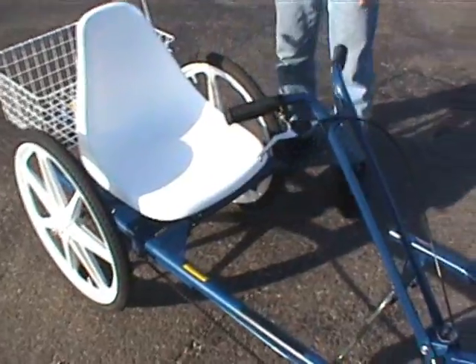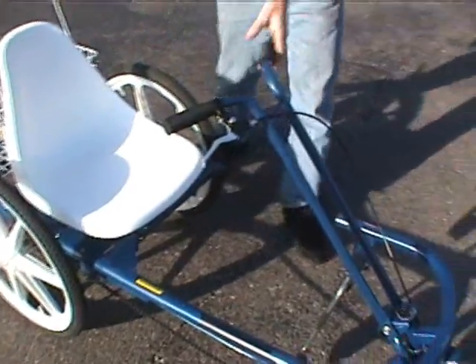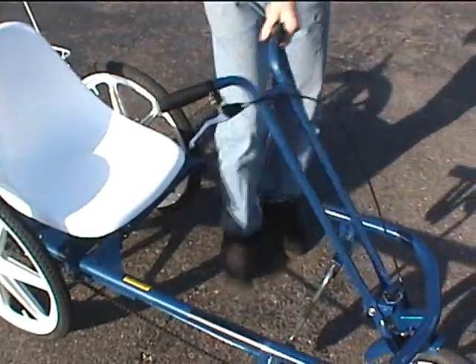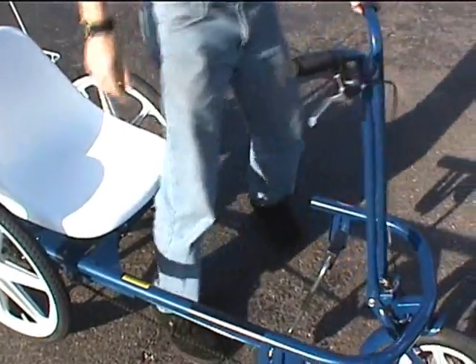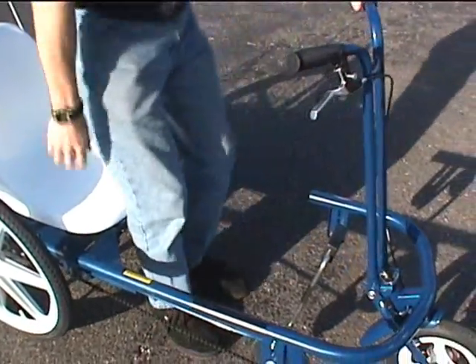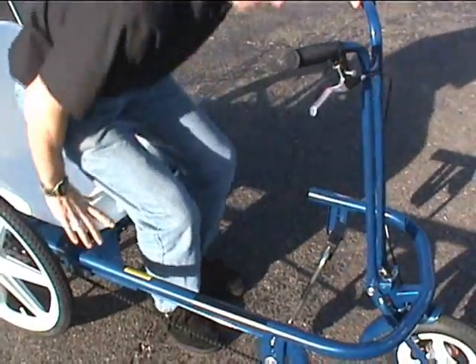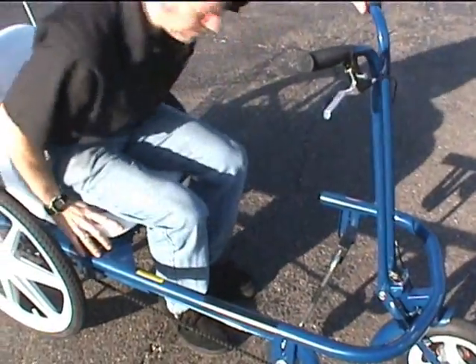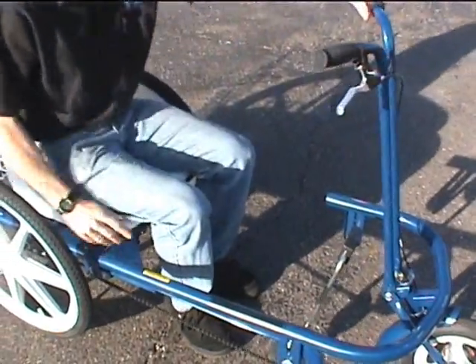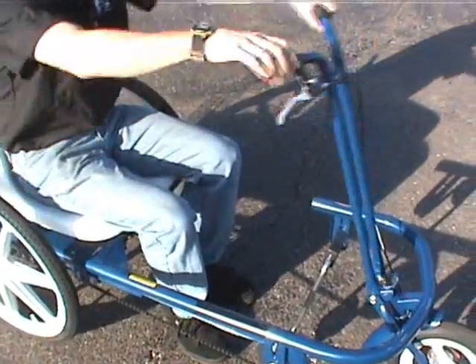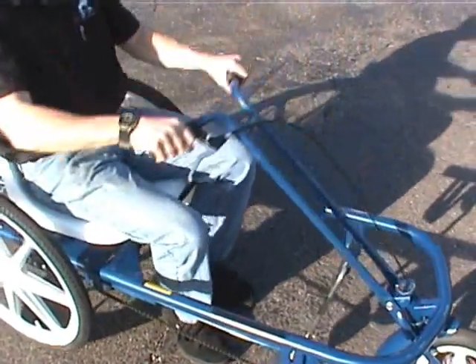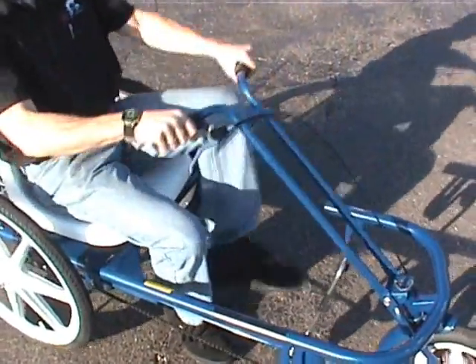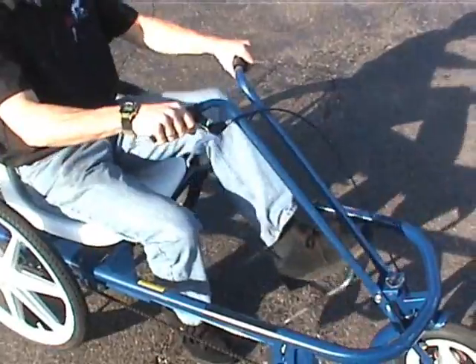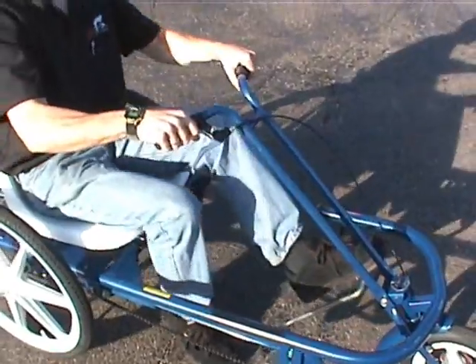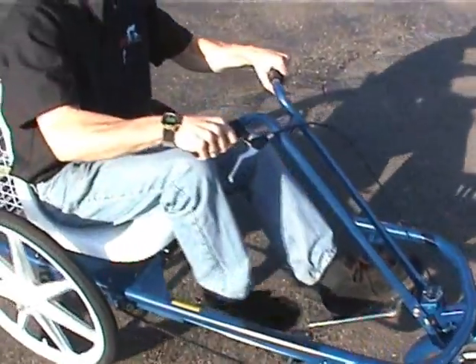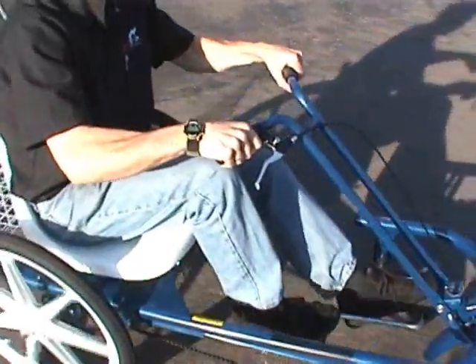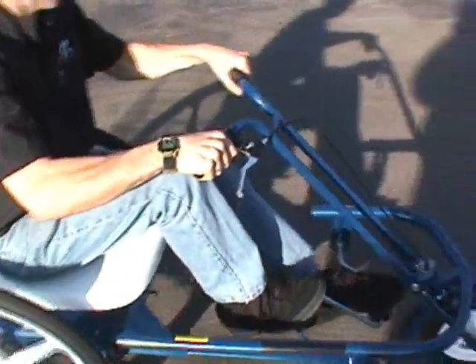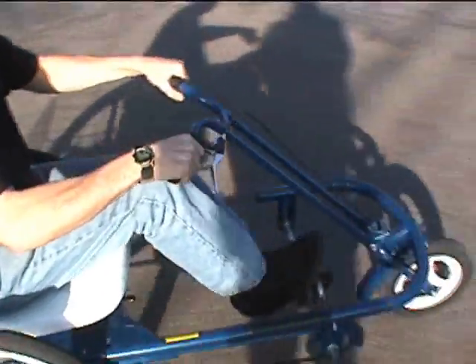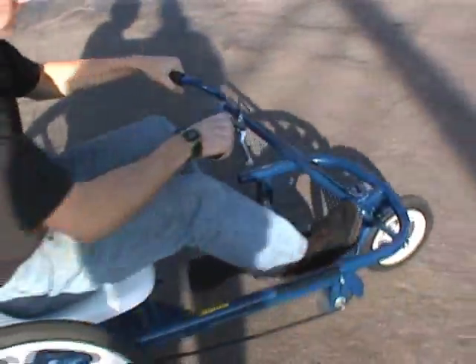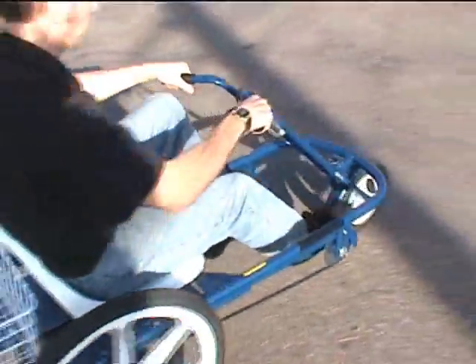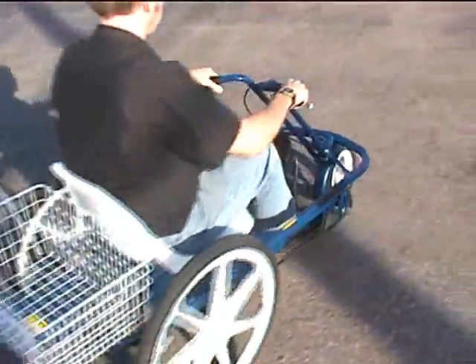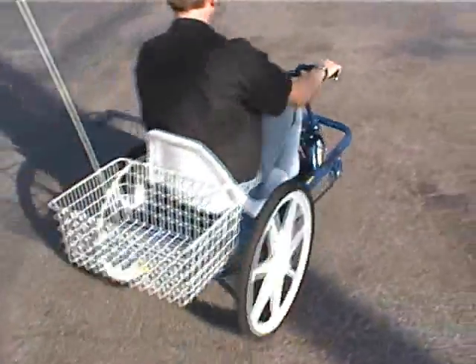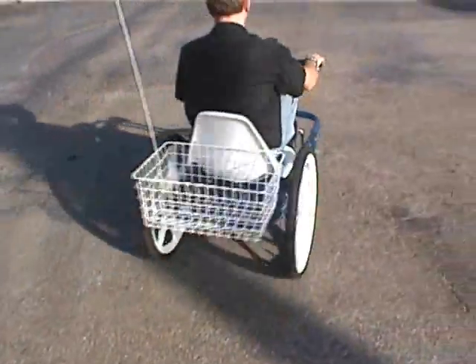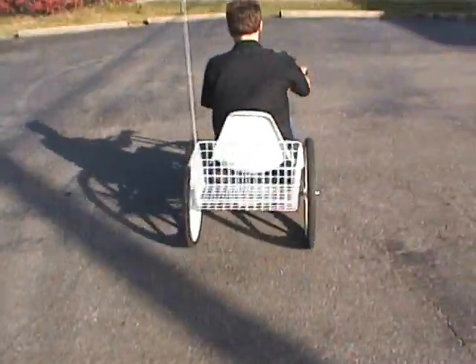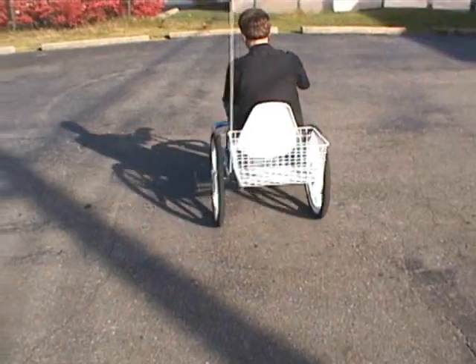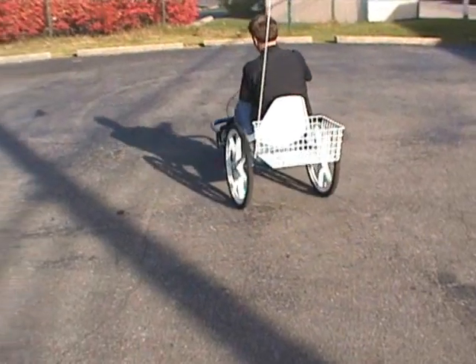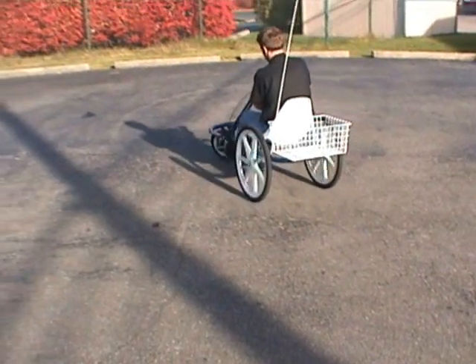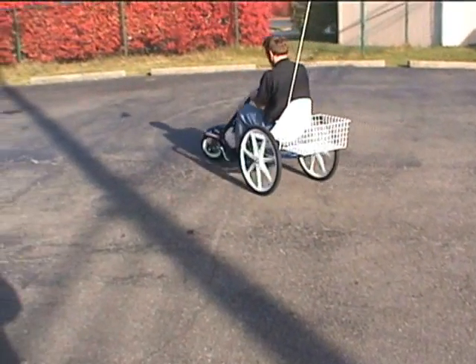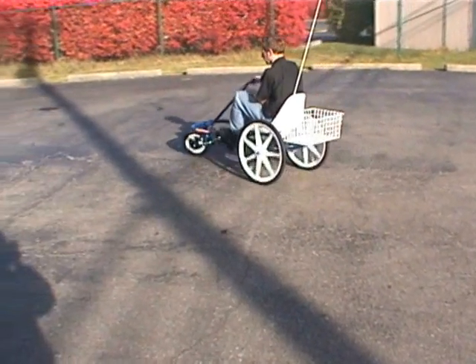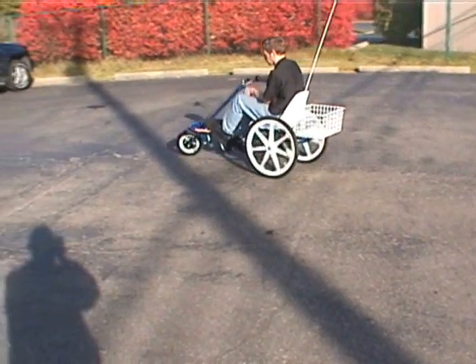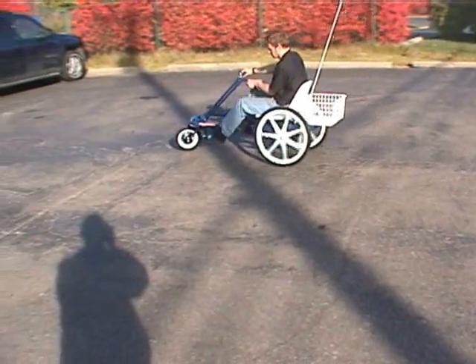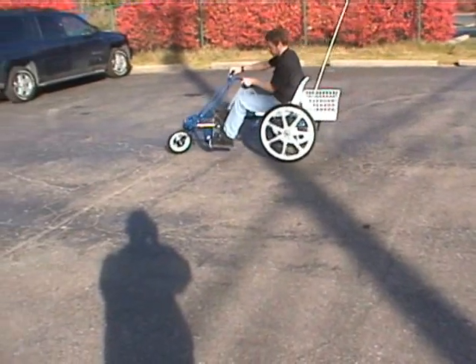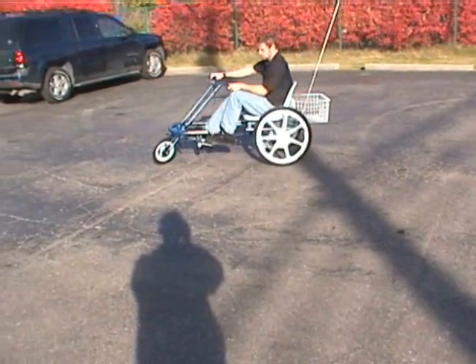The rider steps into the frame very easily, sits down, grabs the handlebars, pulls it back and you can take off very easily. It's a very comfortable bike to ride and fits riders from 4 foot 6 and taller.